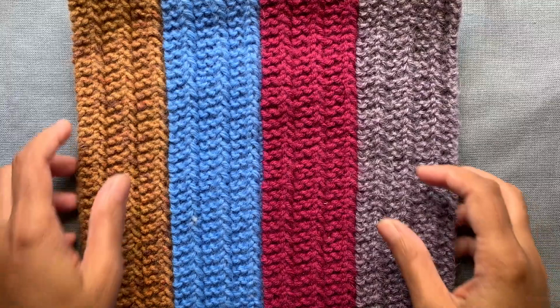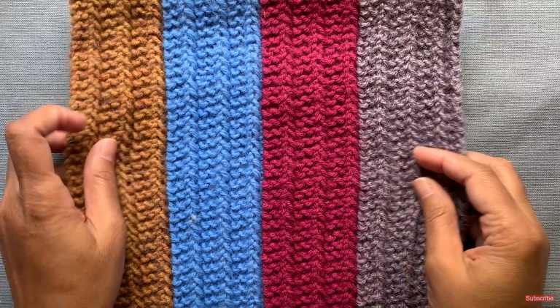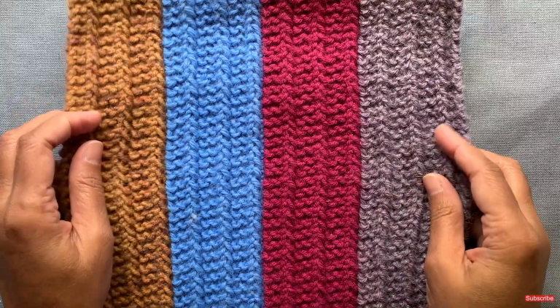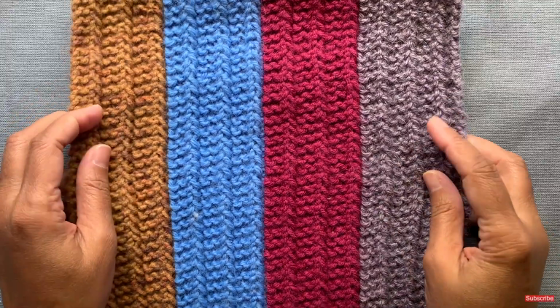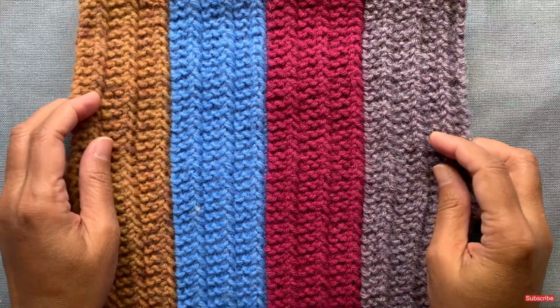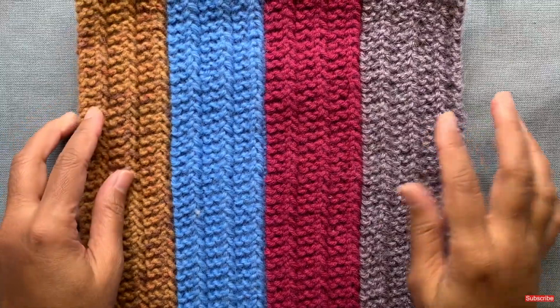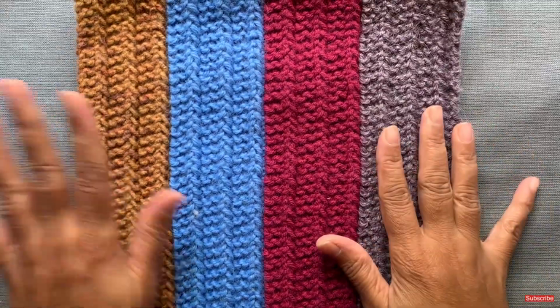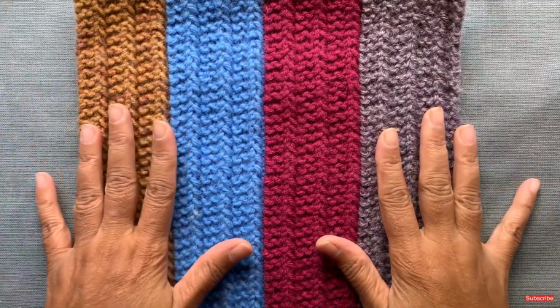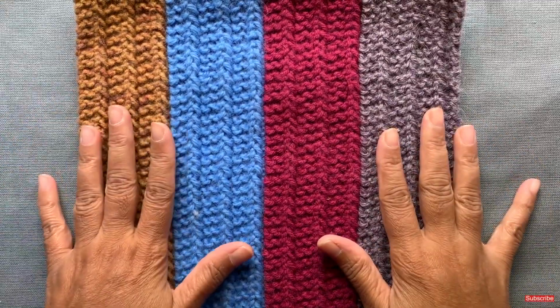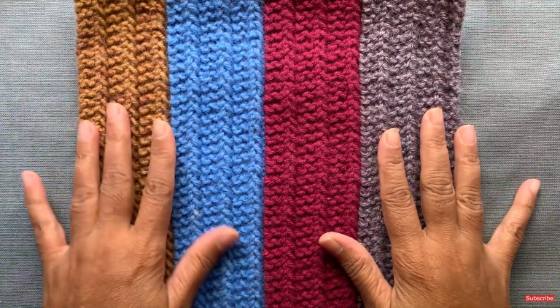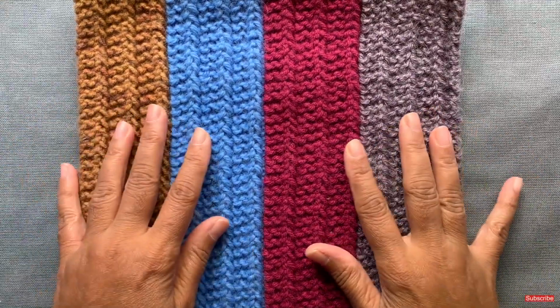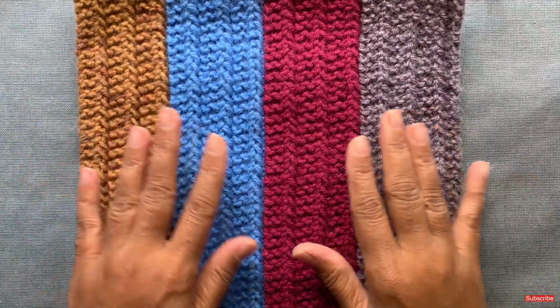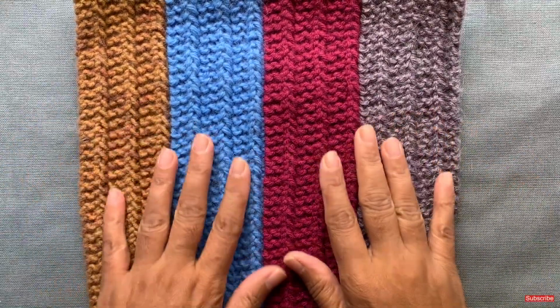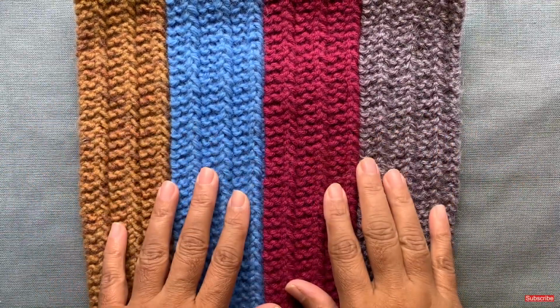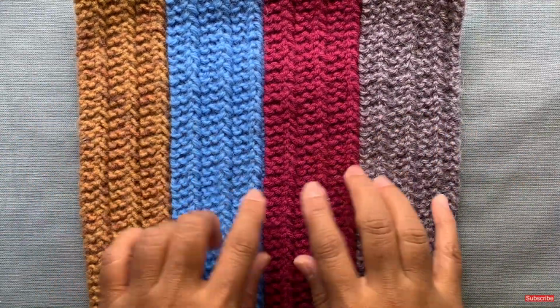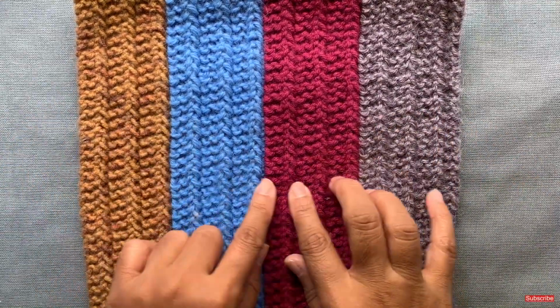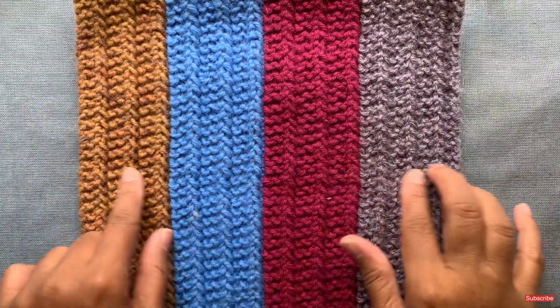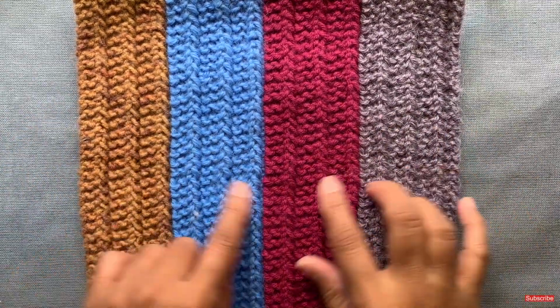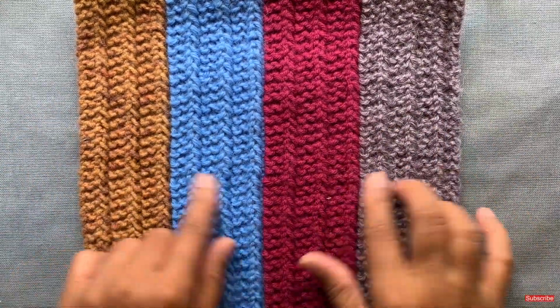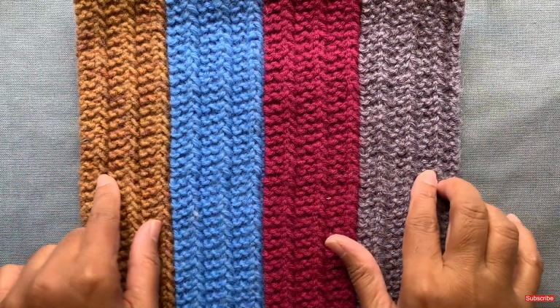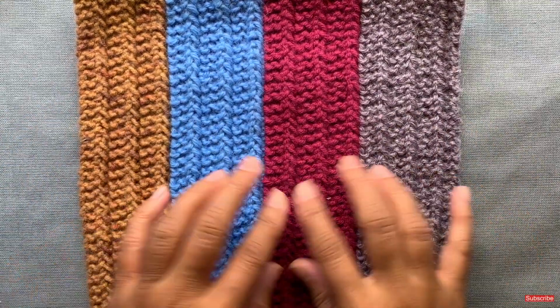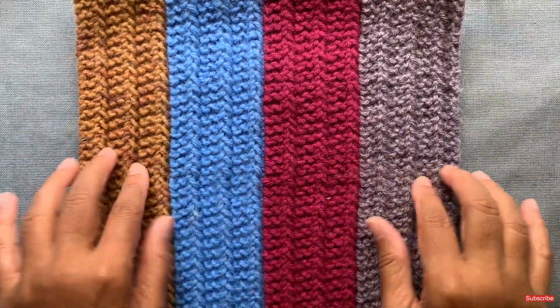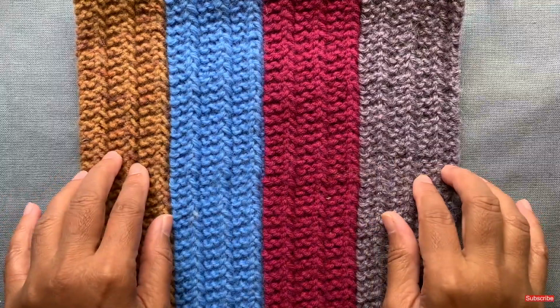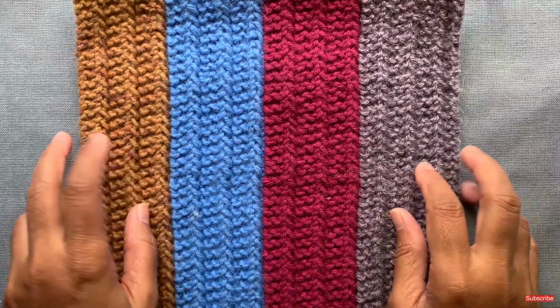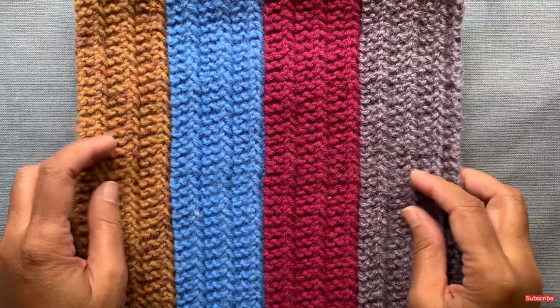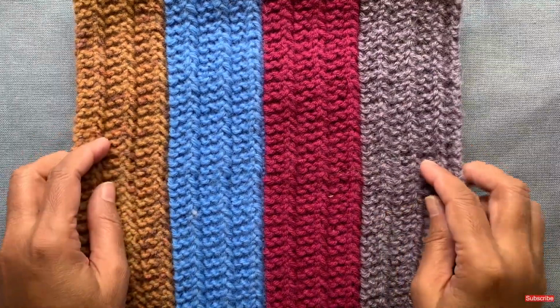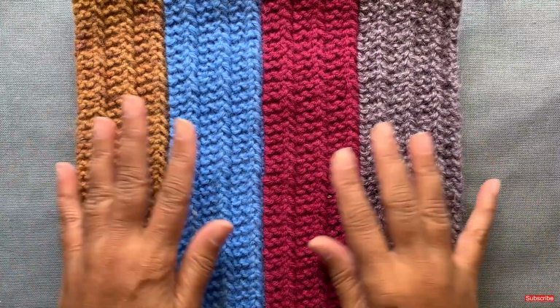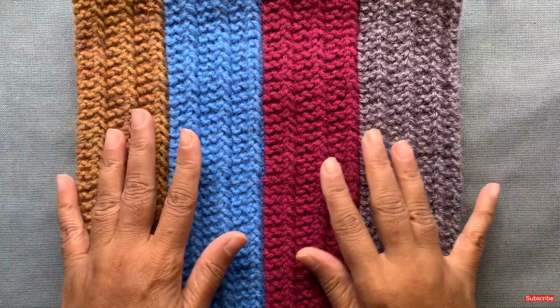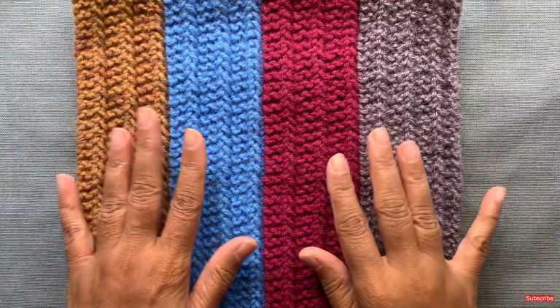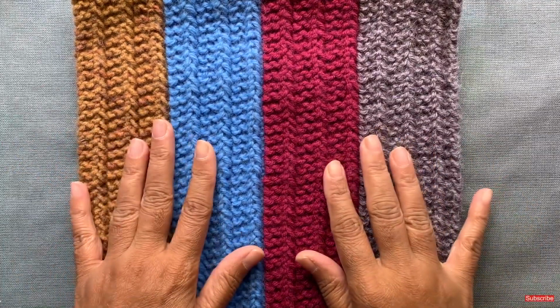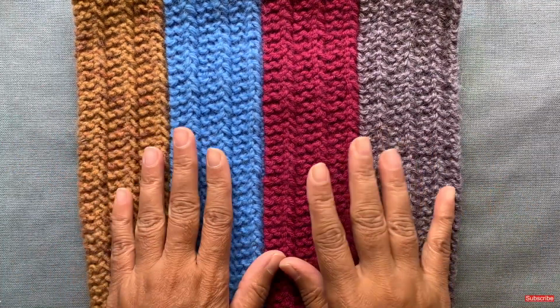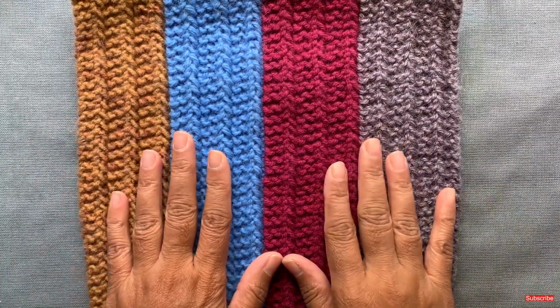Hi everyone! In this video, I'm going to show you how to knit stripes using the one row repeat stitch and using the intarsia technique.